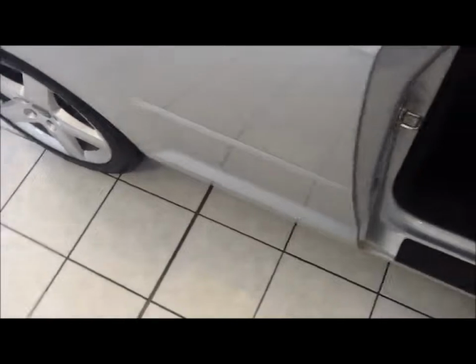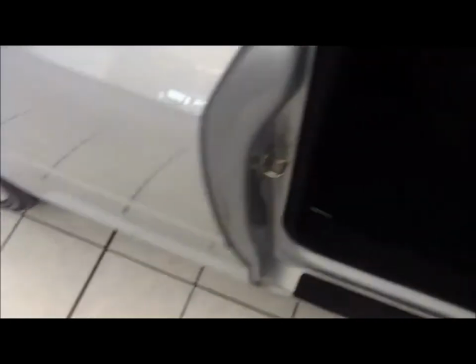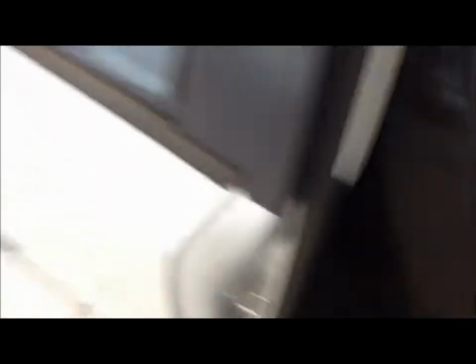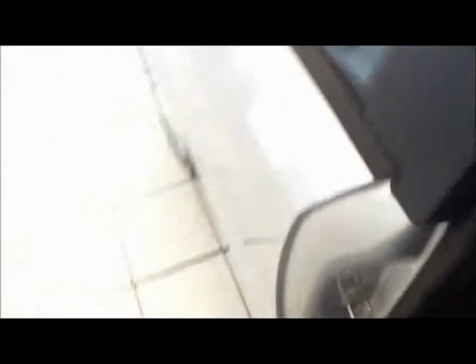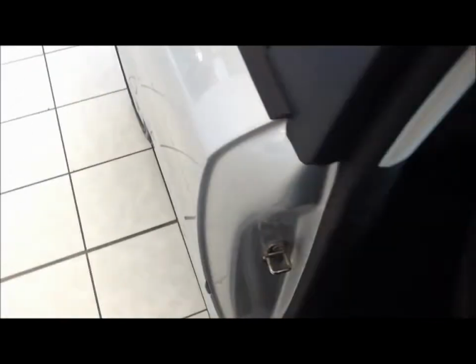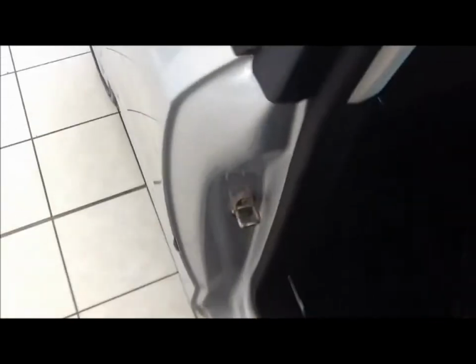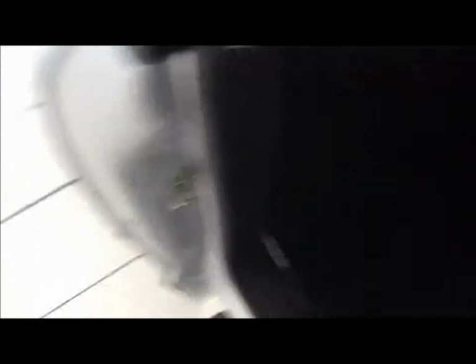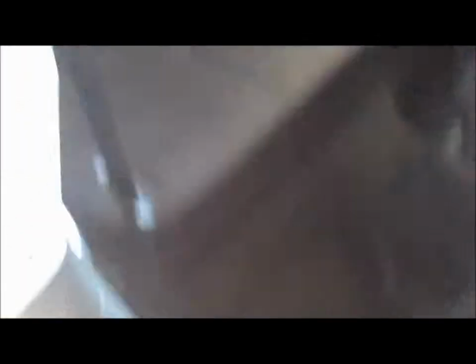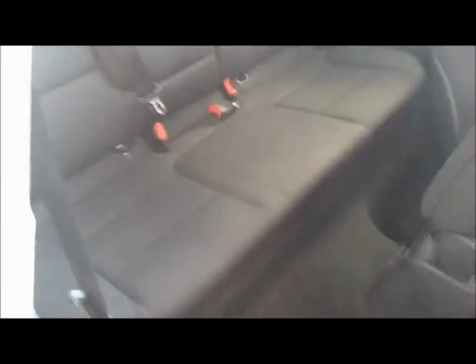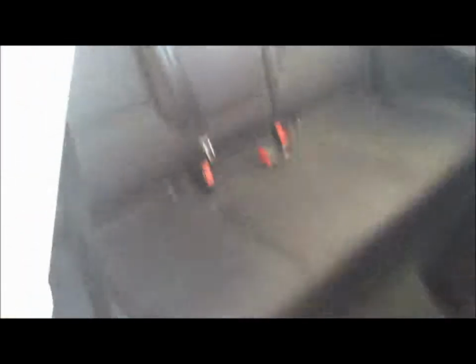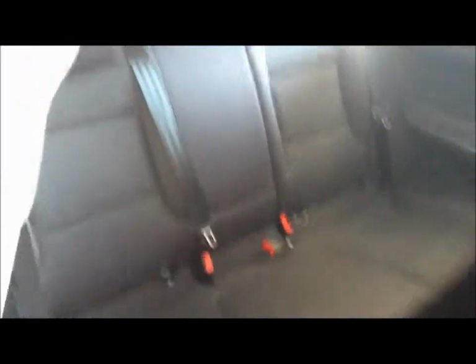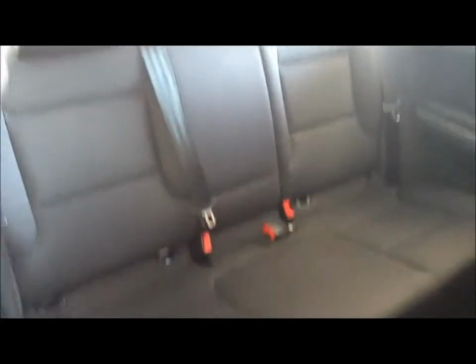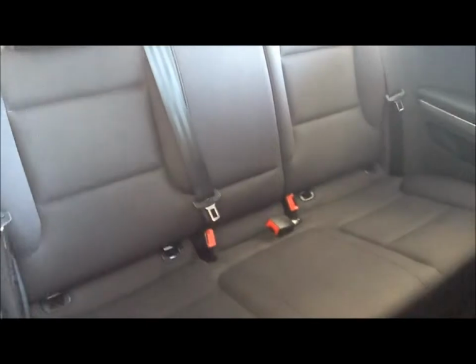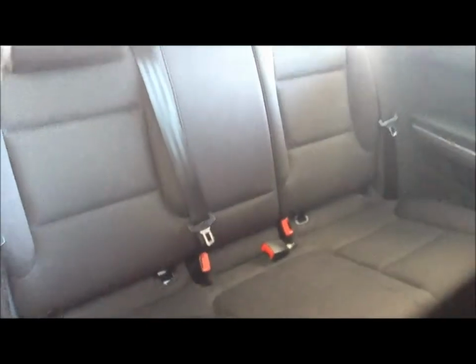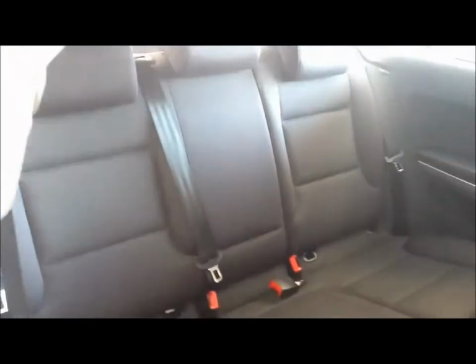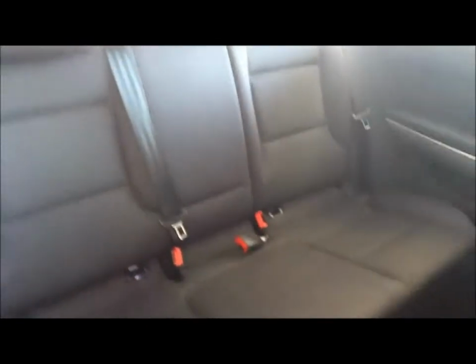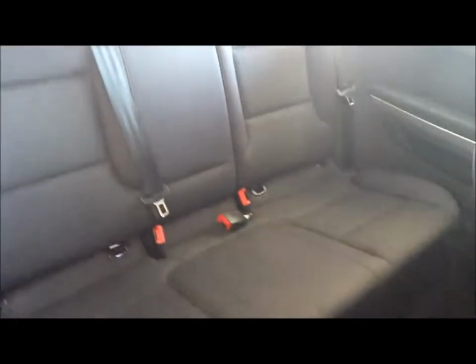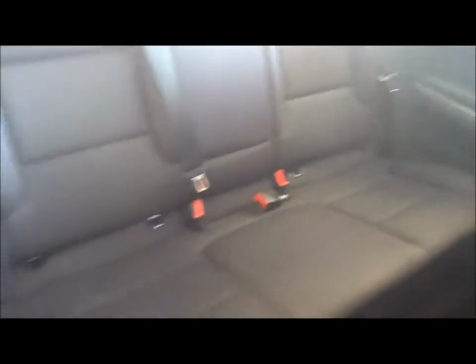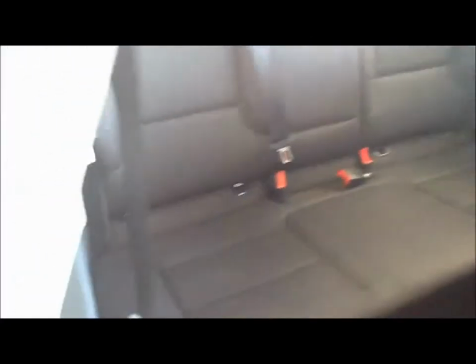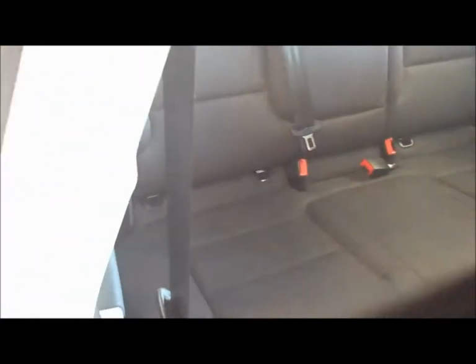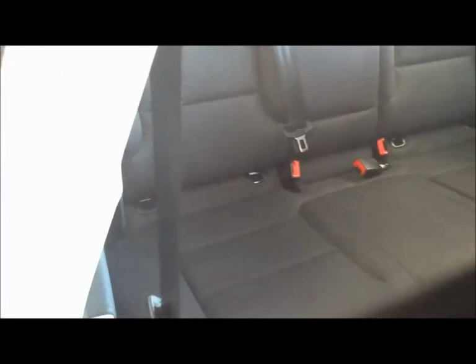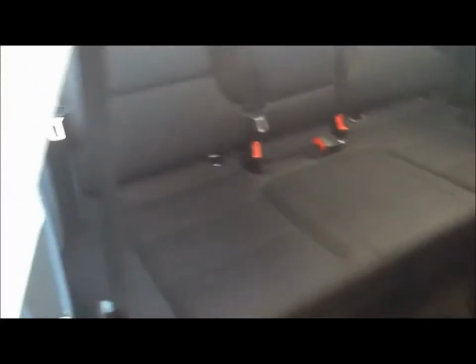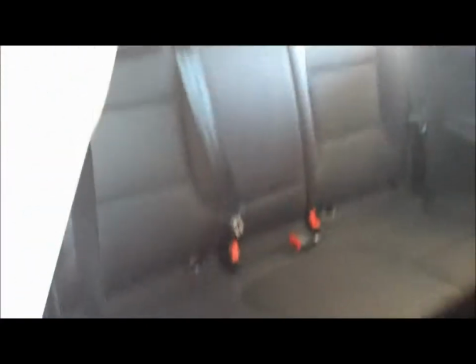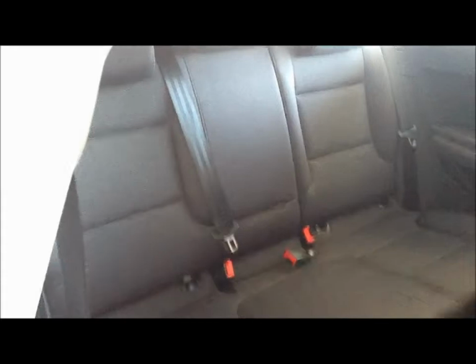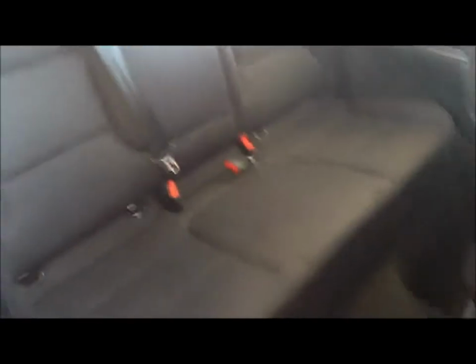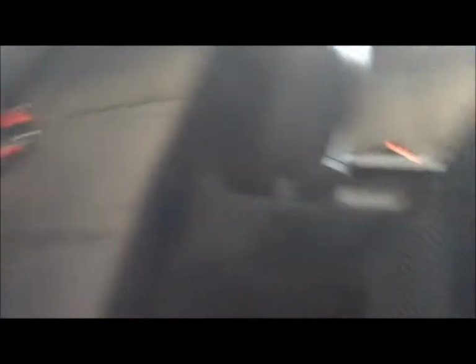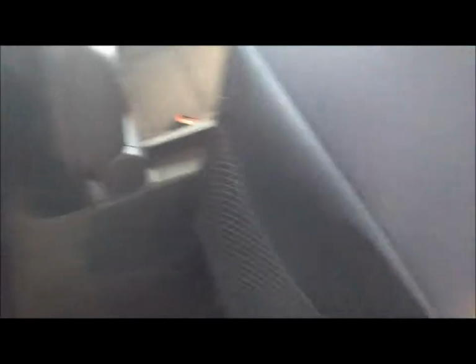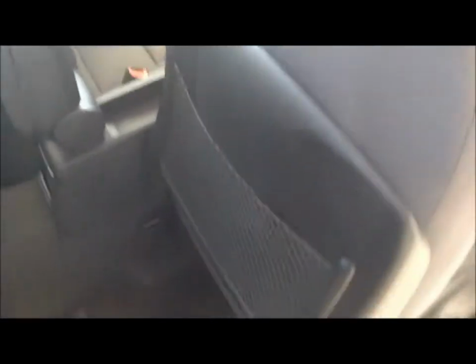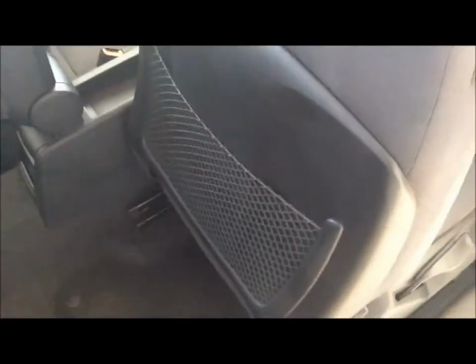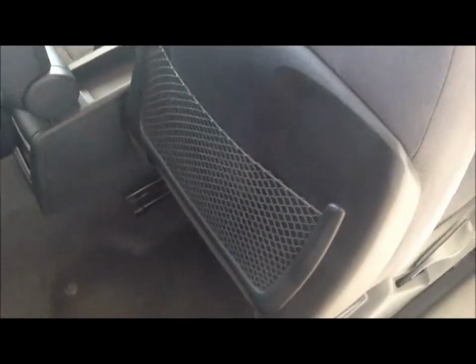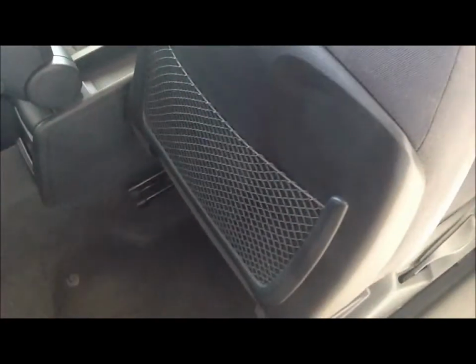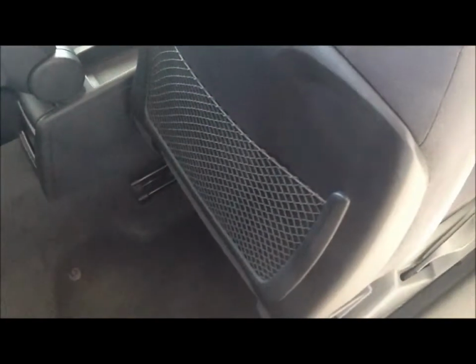In the rear passenger compartment you have space enough for three passengers with ISOFIX built in. There is also a large map storage compartment.